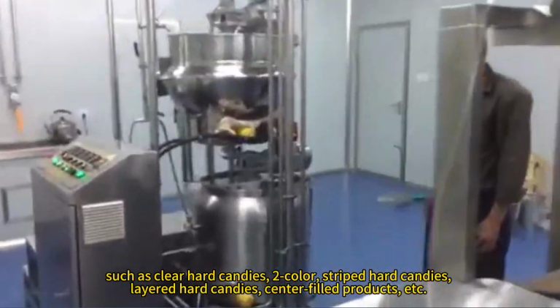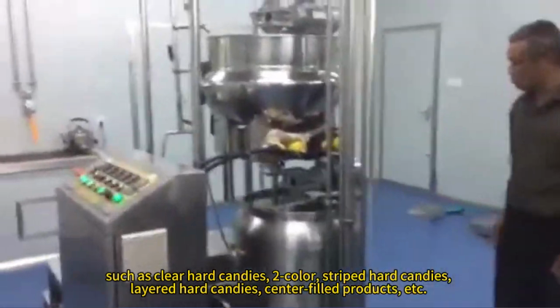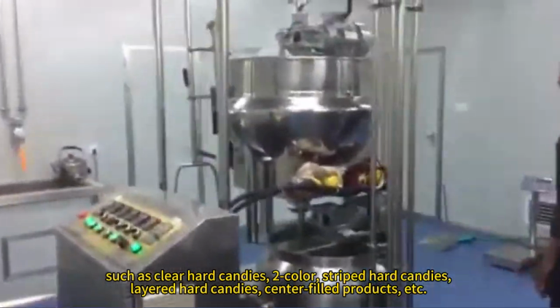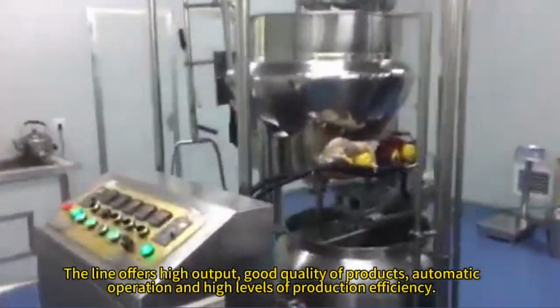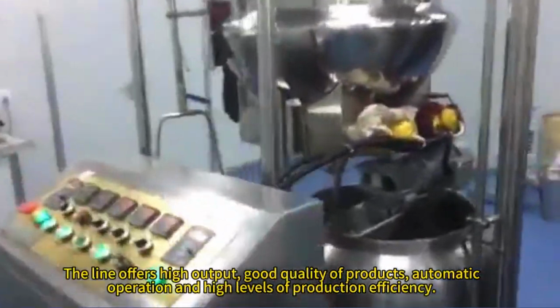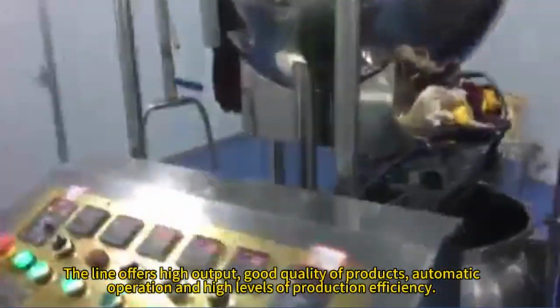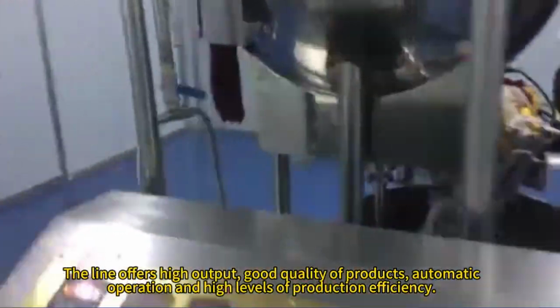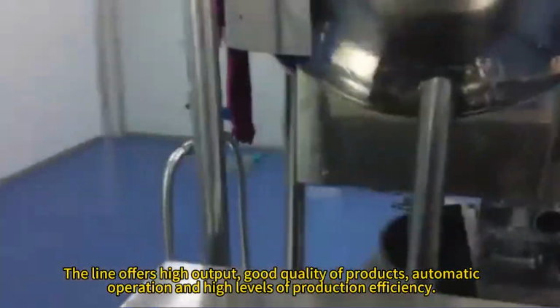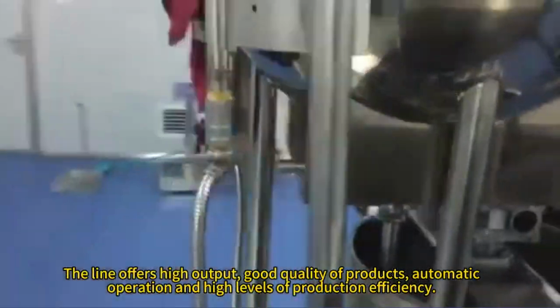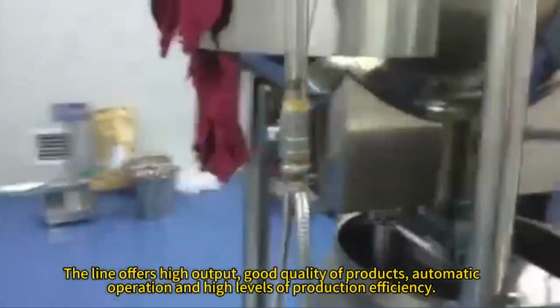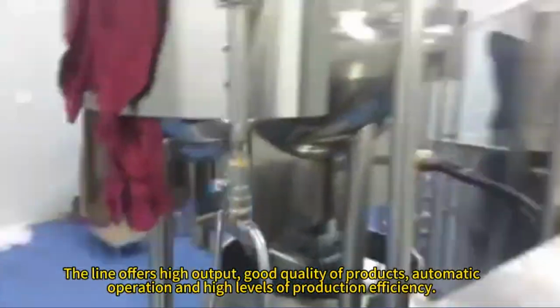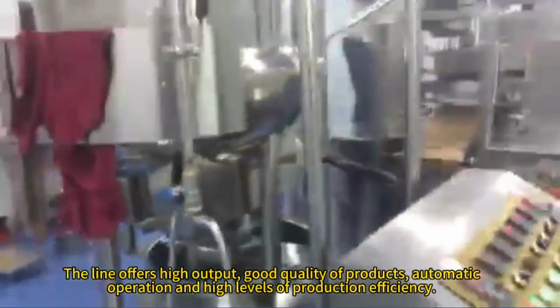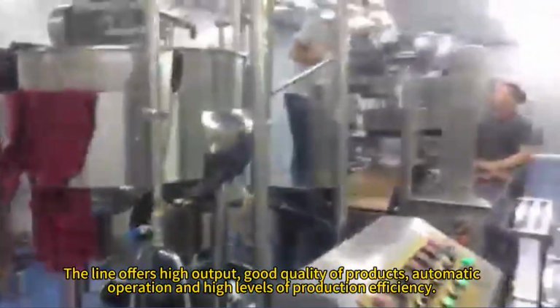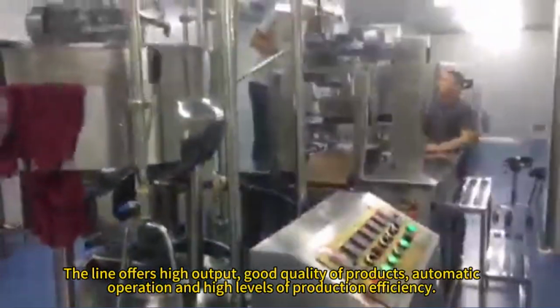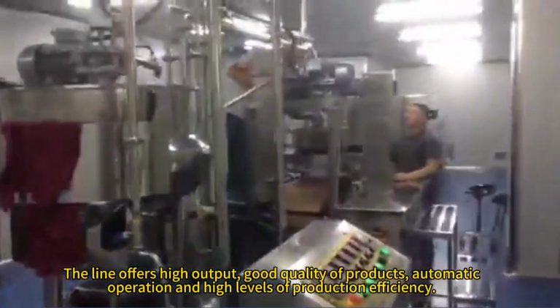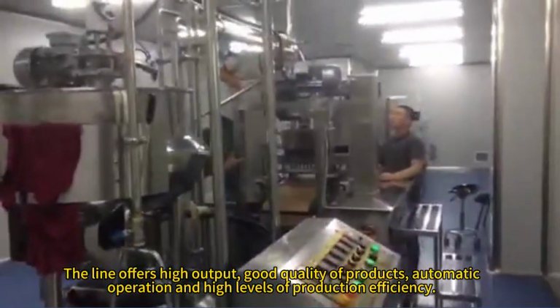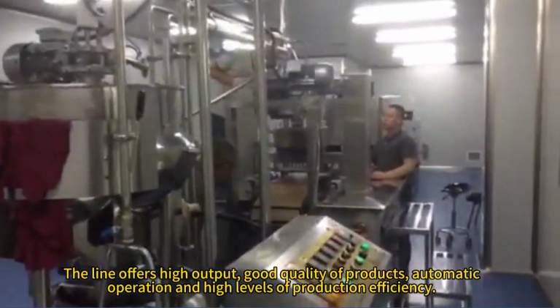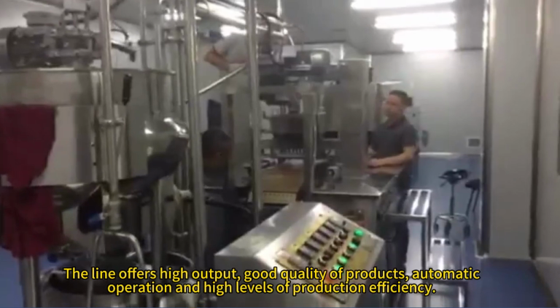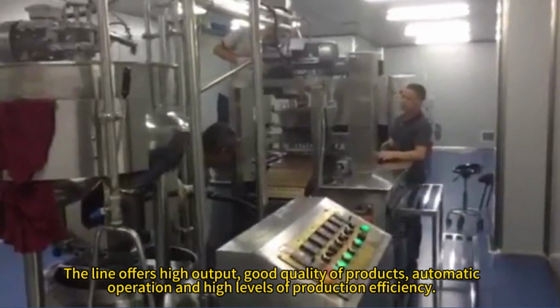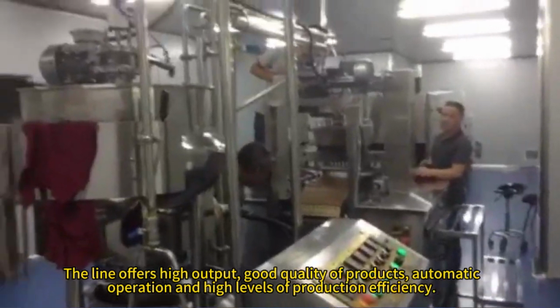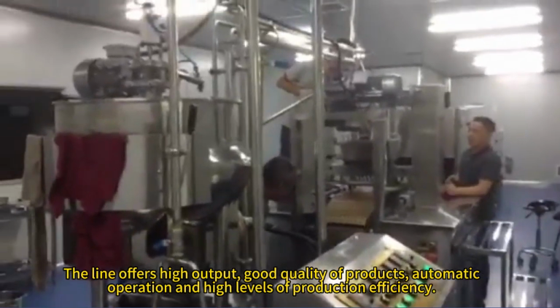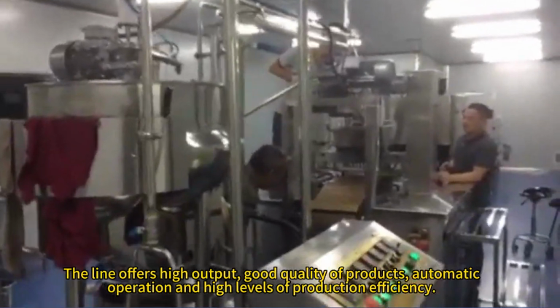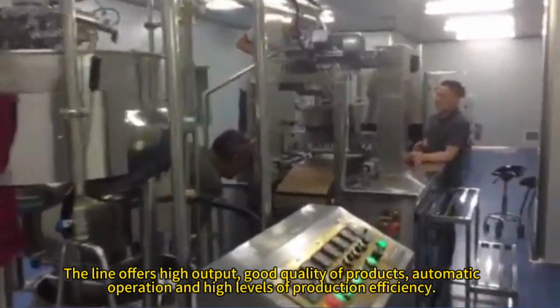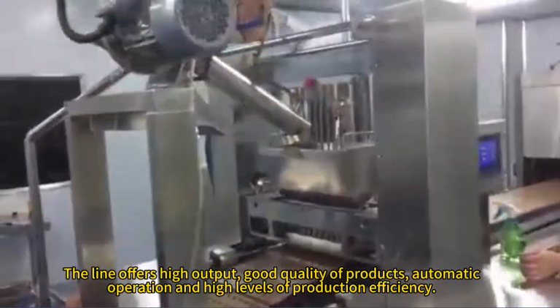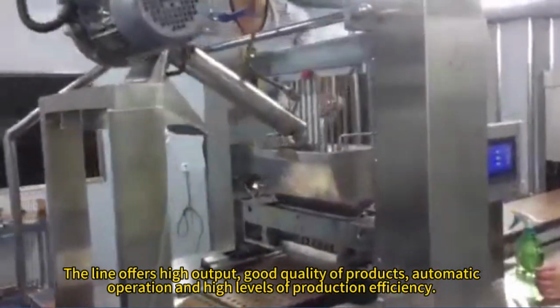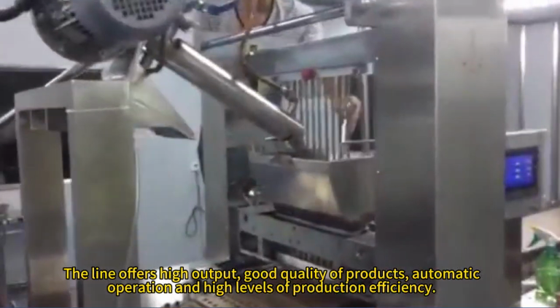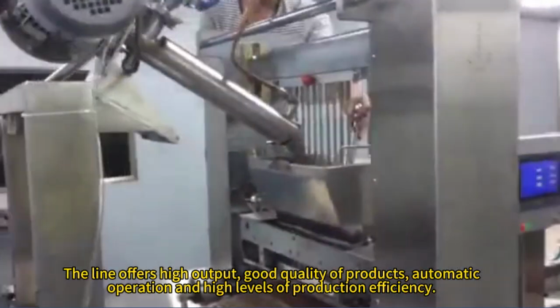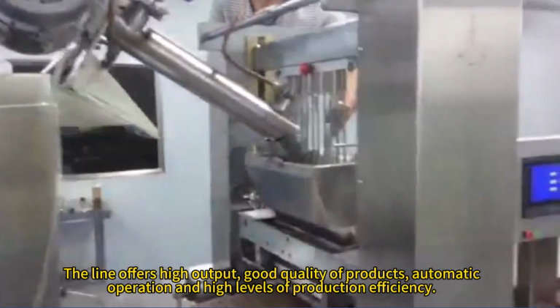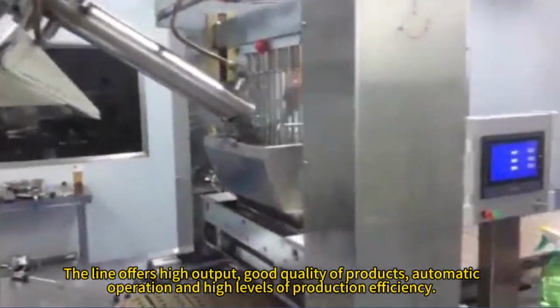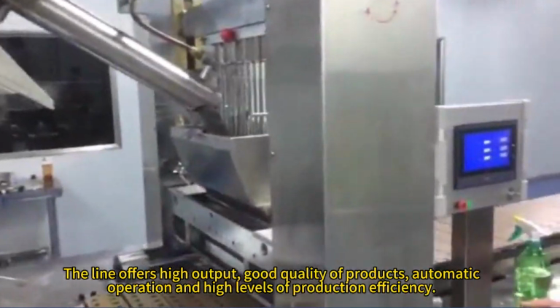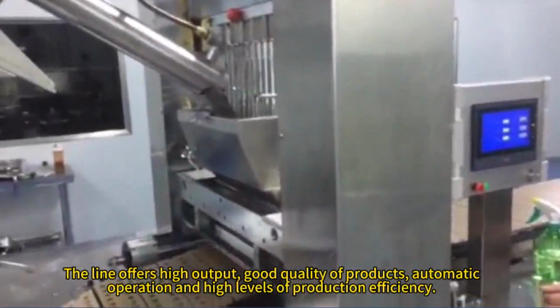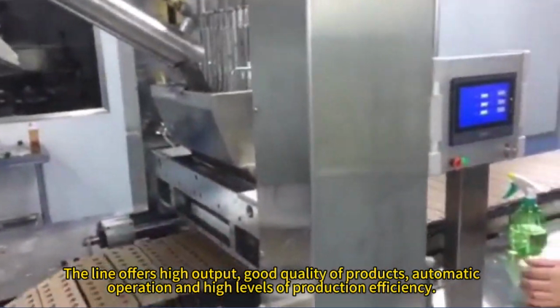The line offers high output, good quality of products, automated operation, and high levels of production efficiency.